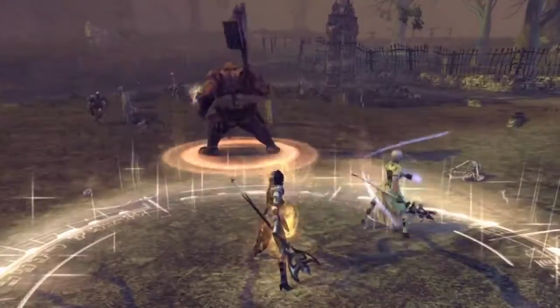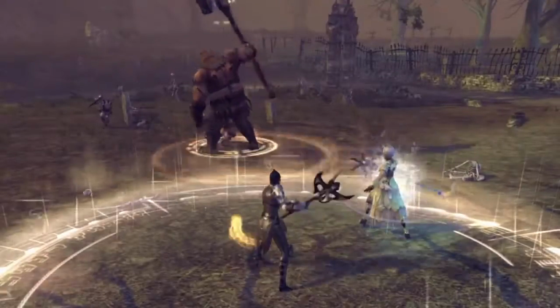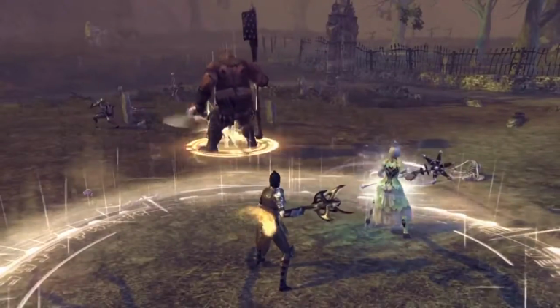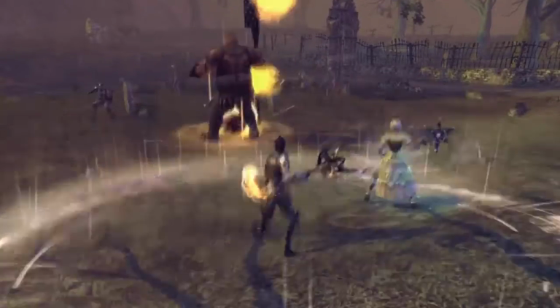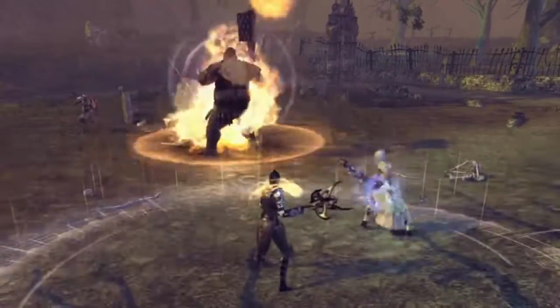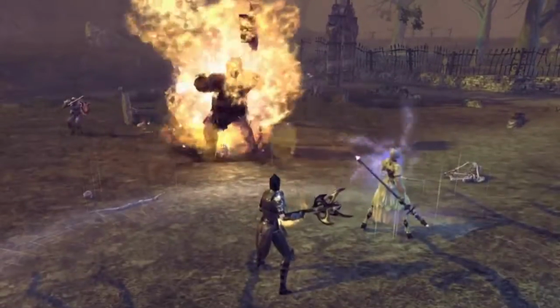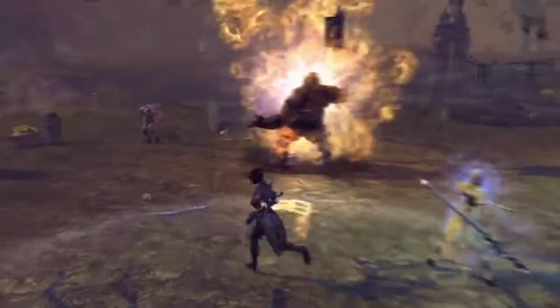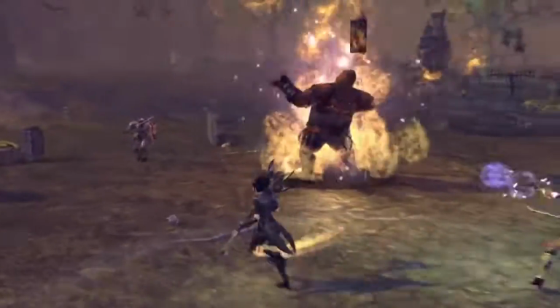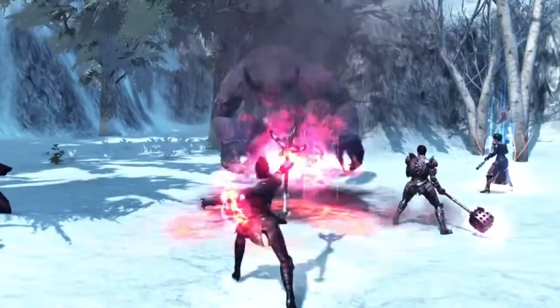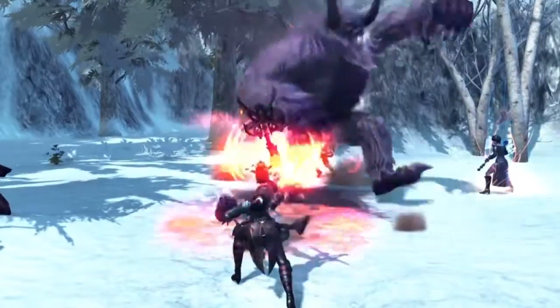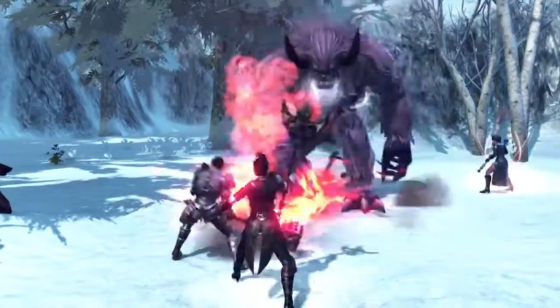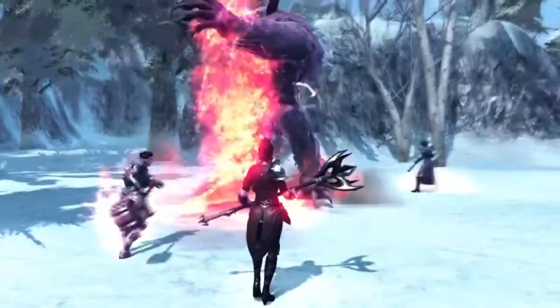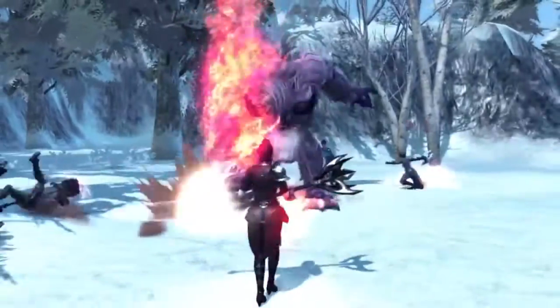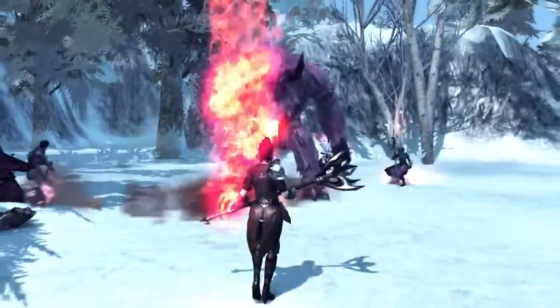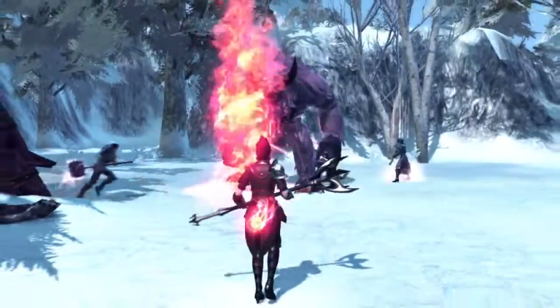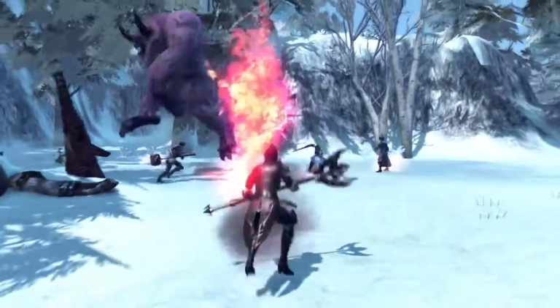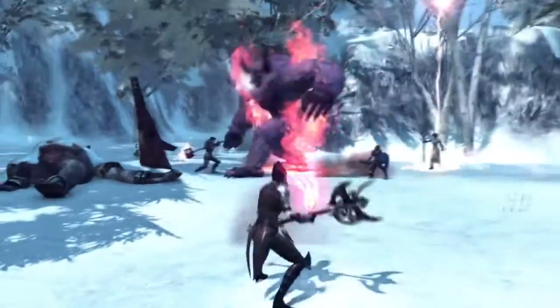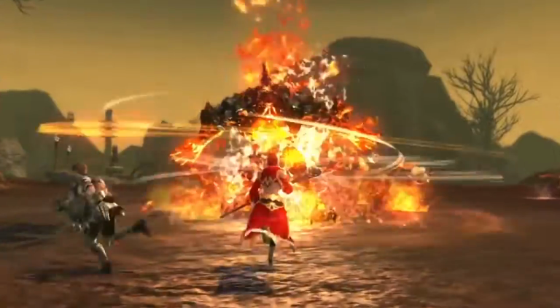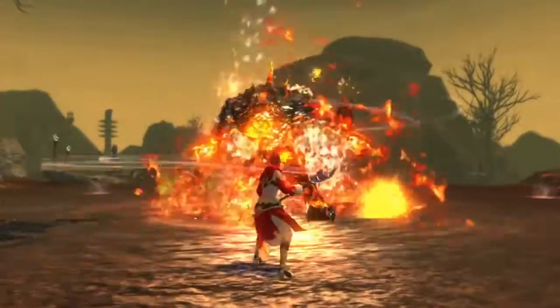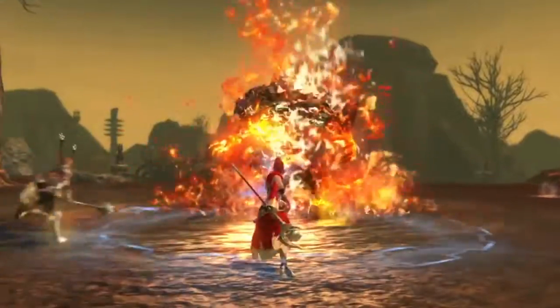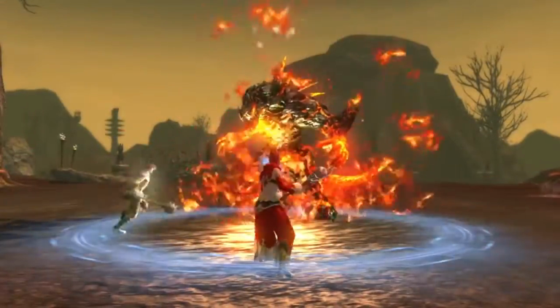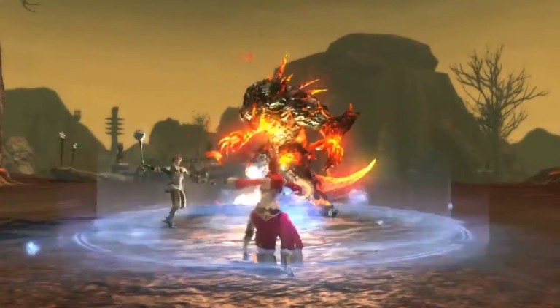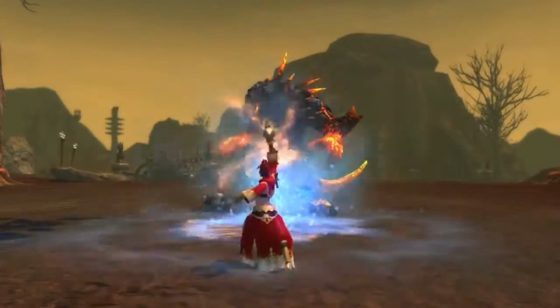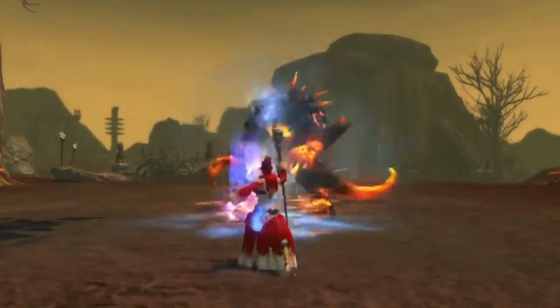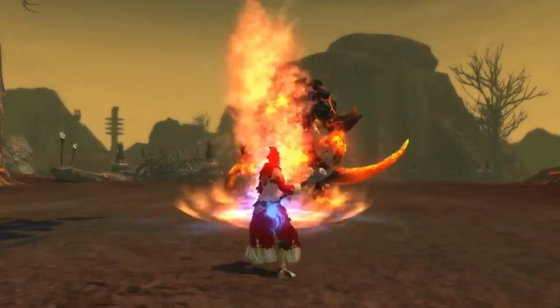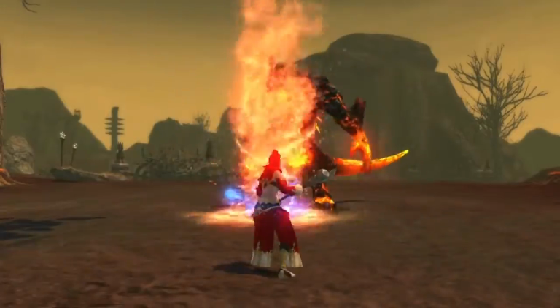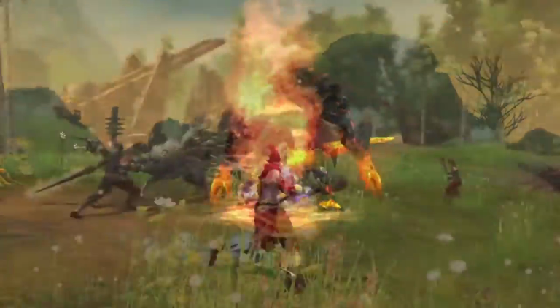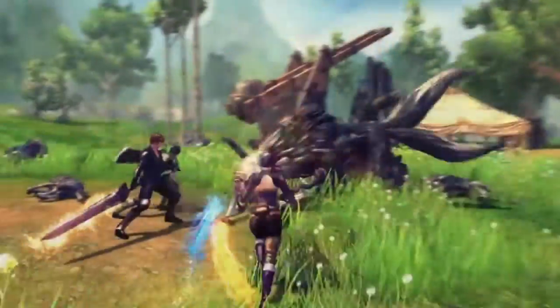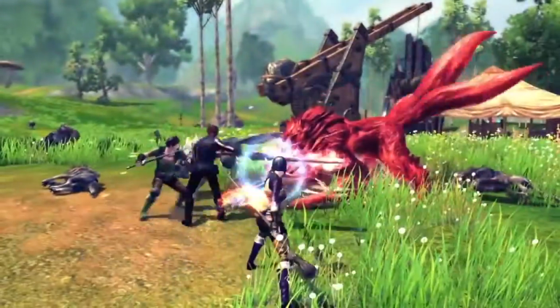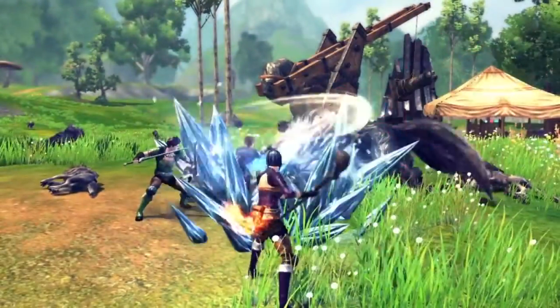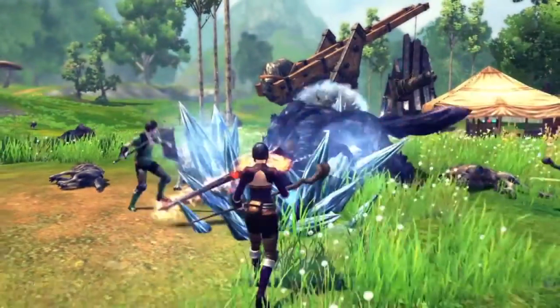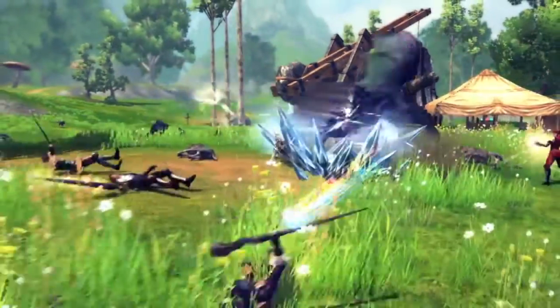The Sorcerer is the master of elemental spells, possessing brutal fire and ice attacks that can leave a lasting effect on enemies. The Sorcerer is best at wearing the enemy down from a safe distance, since the lack of armor or a shield makes this character vulnerable.